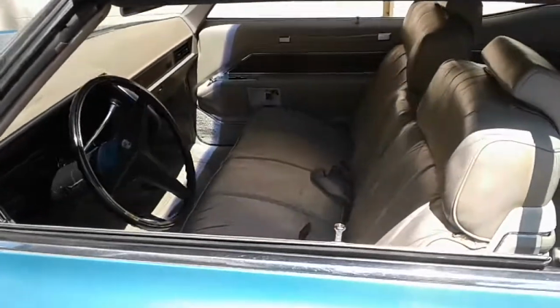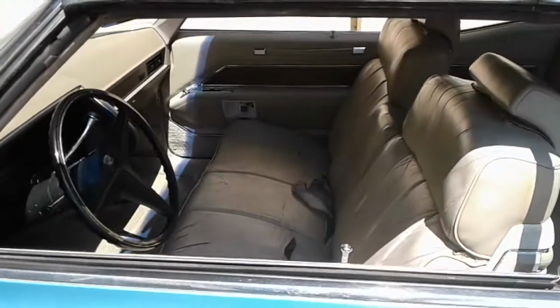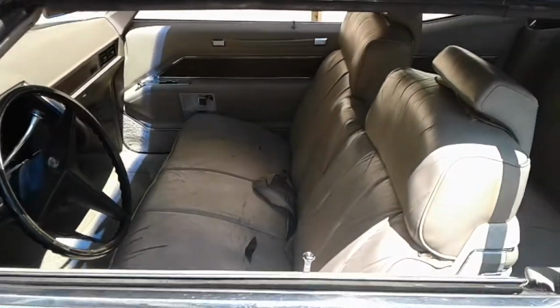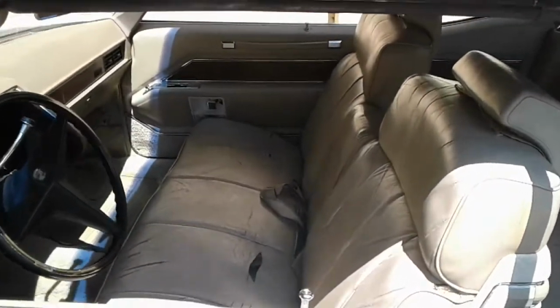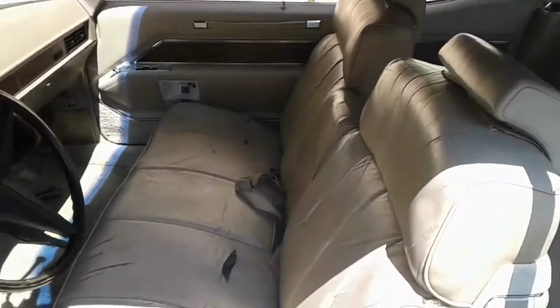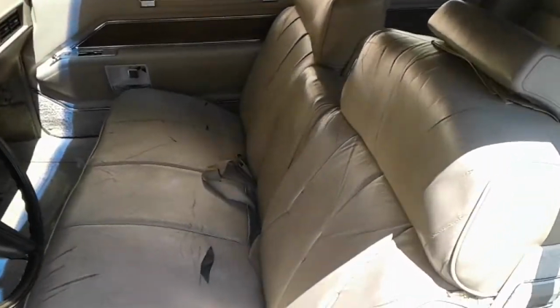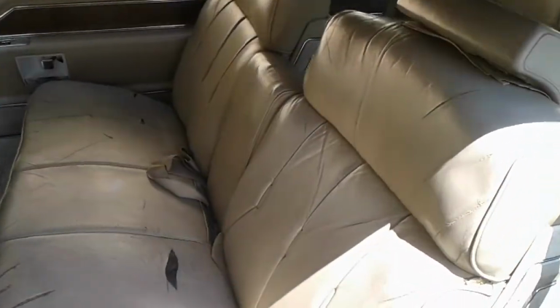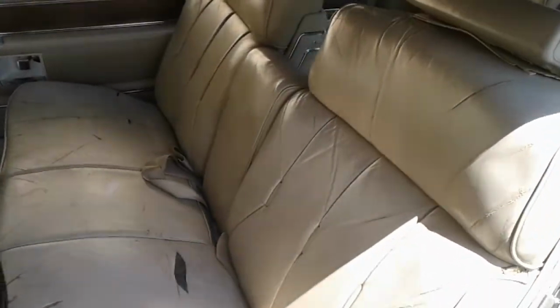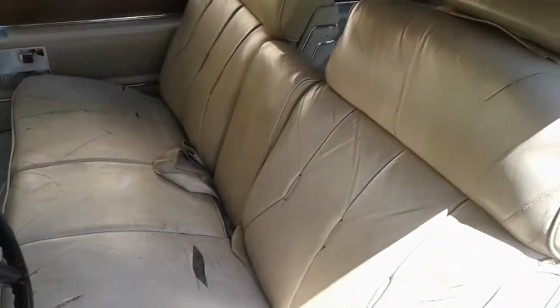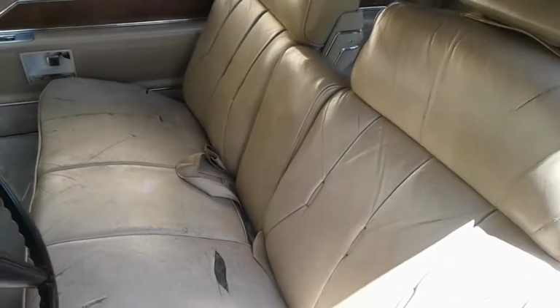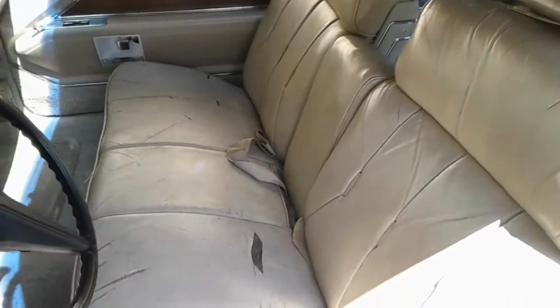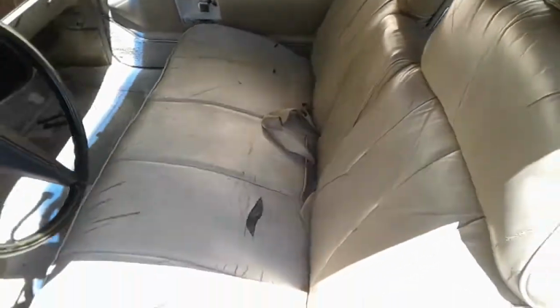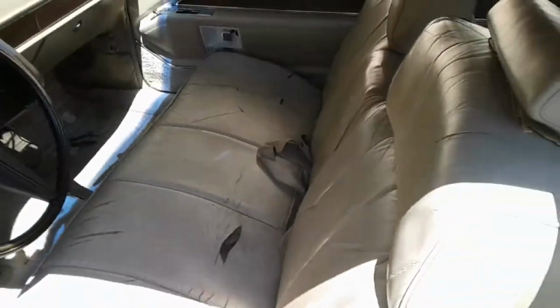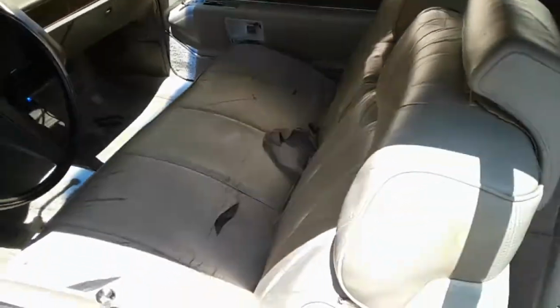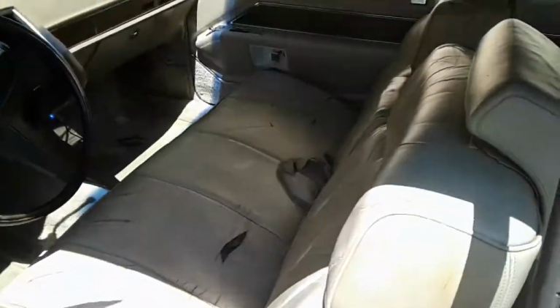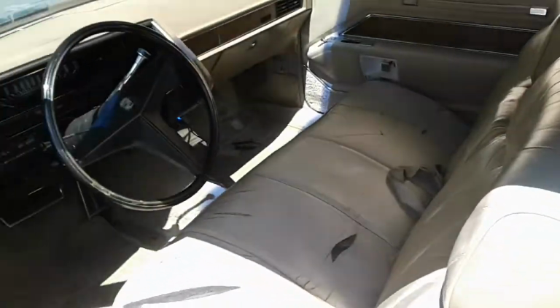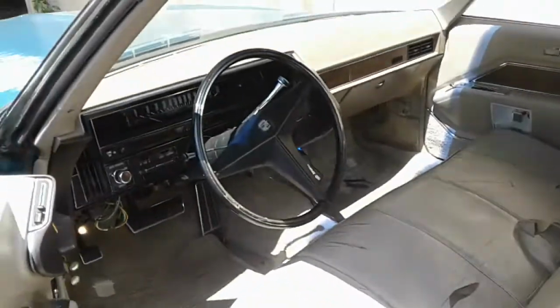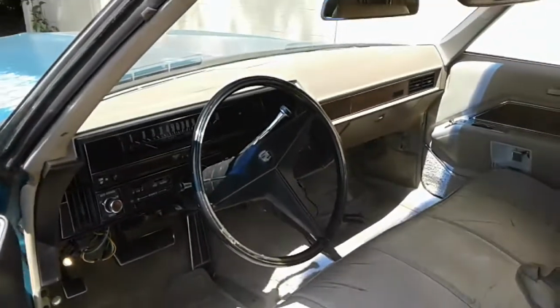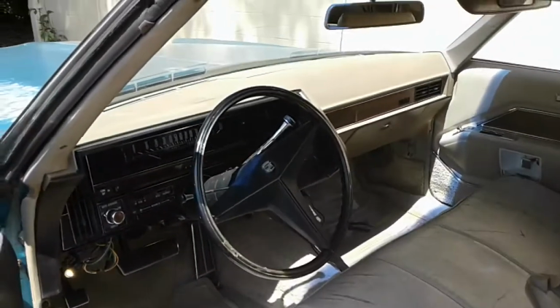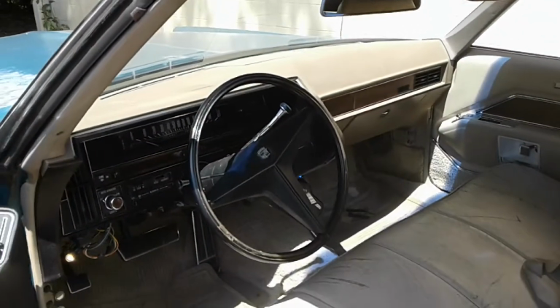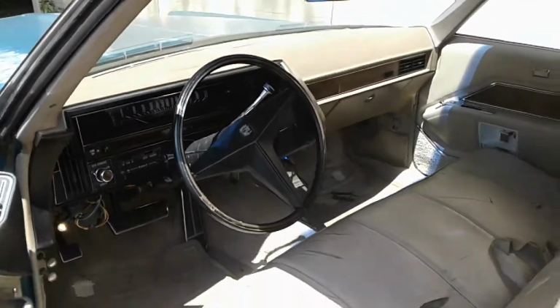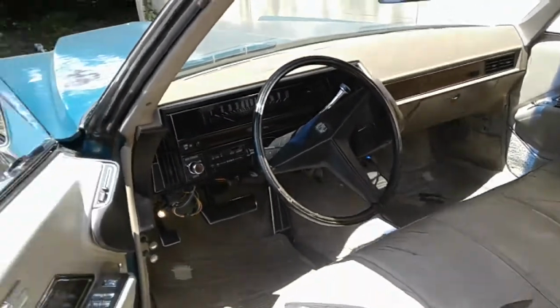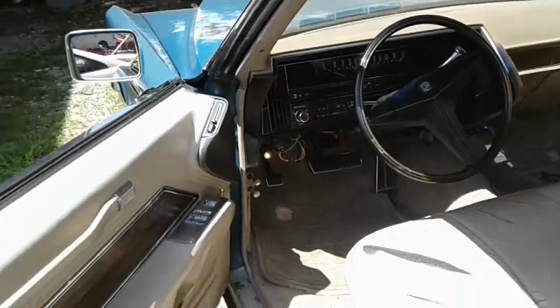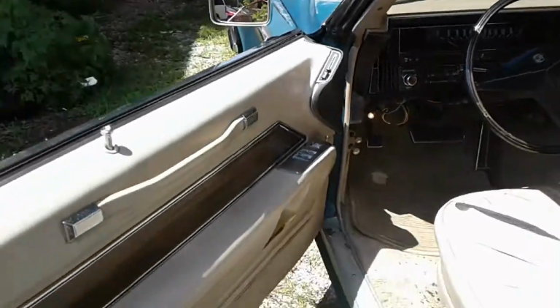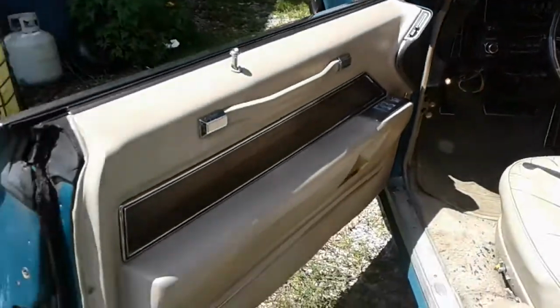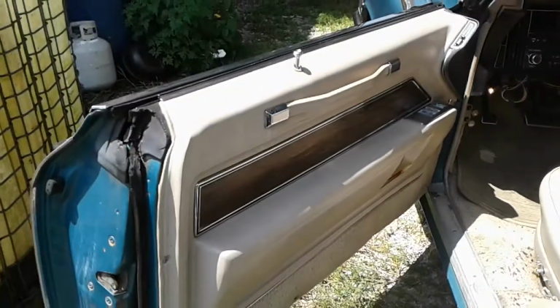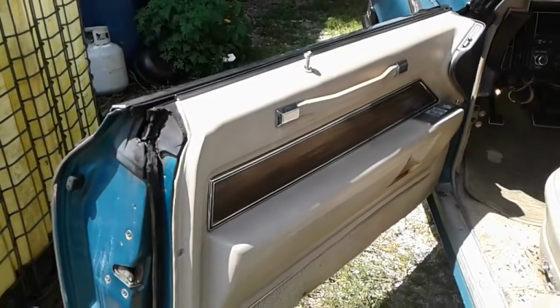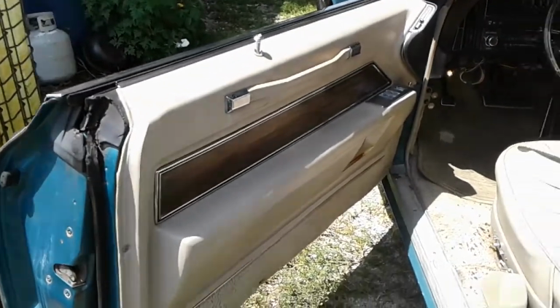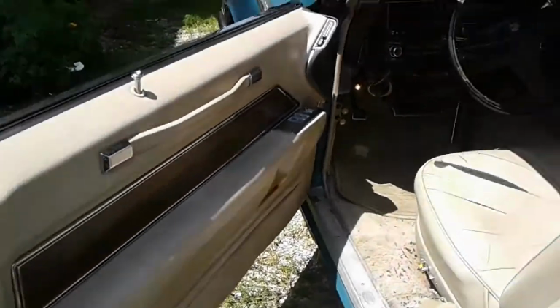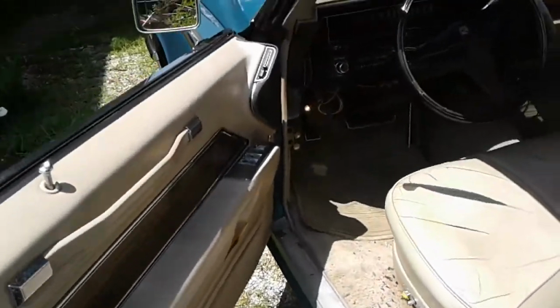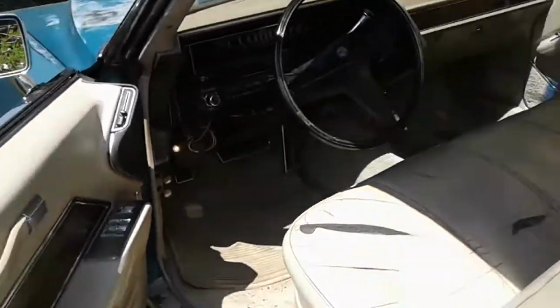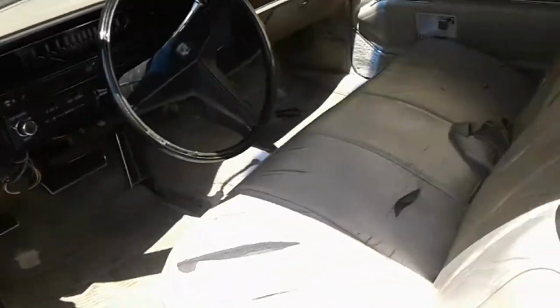But this is what he wants me to do. See that interior? It's basically alright. Dash is good, no cracks. Door panel is good, no cracks. But this is what I got to do.